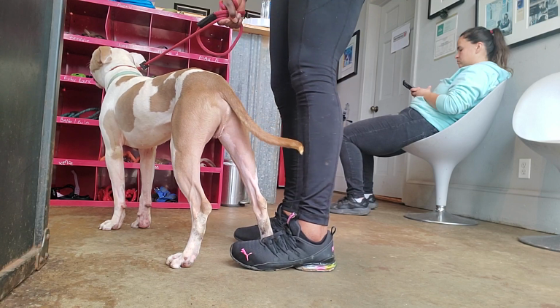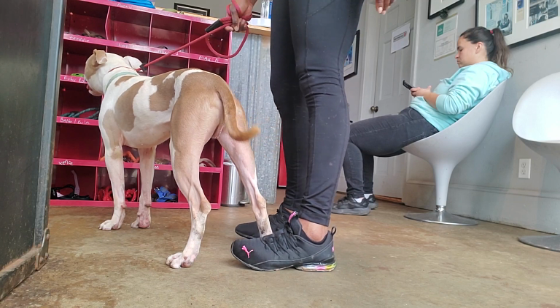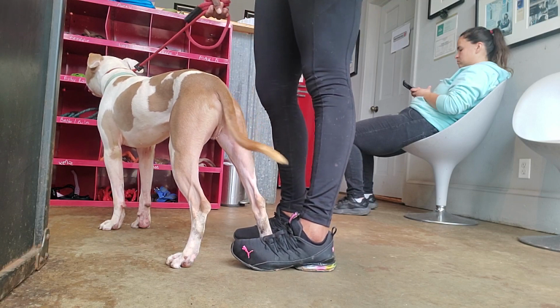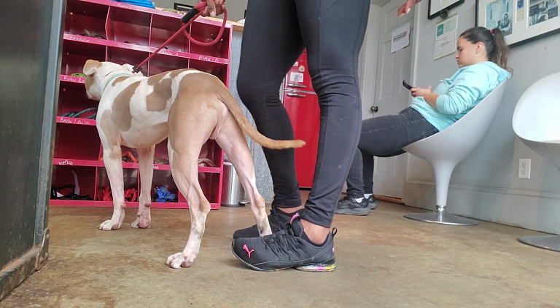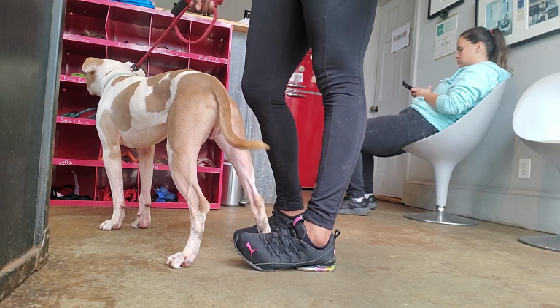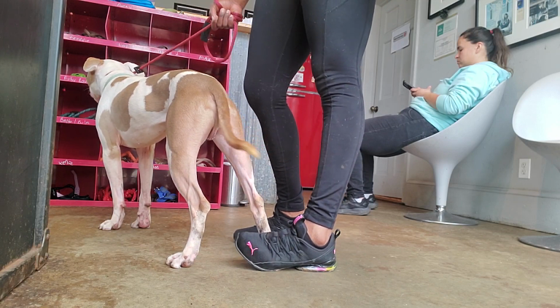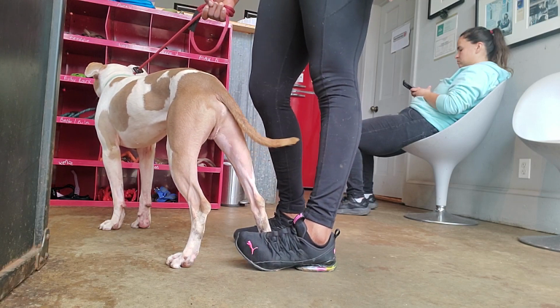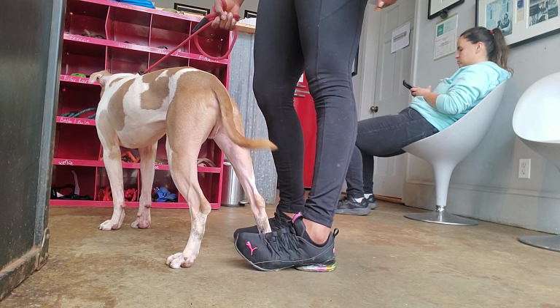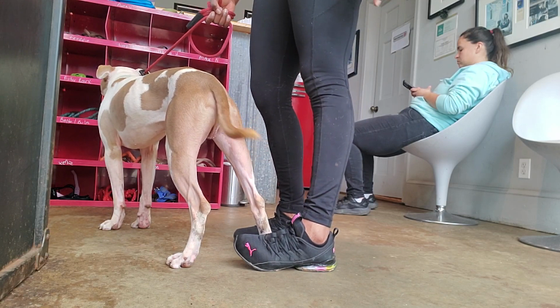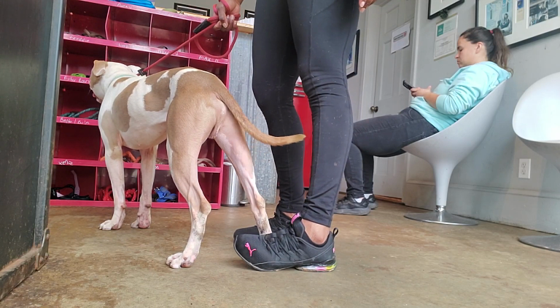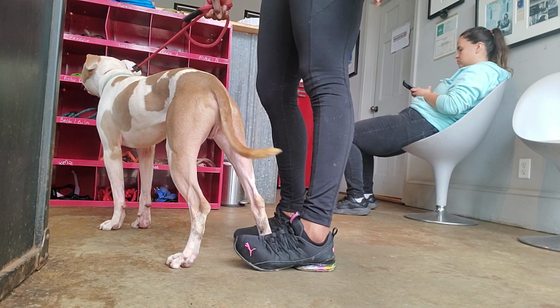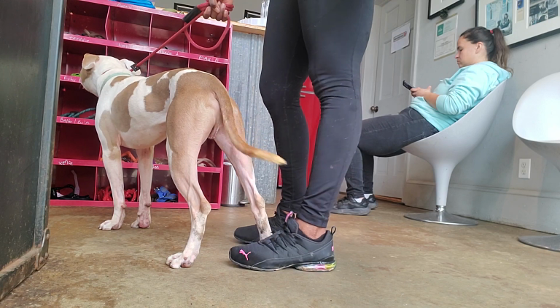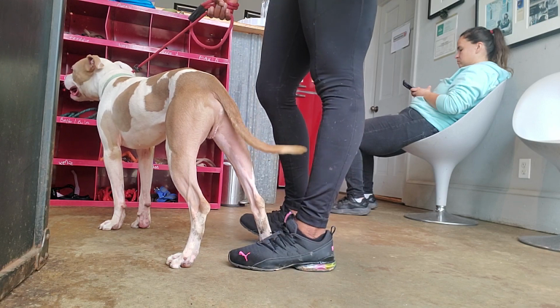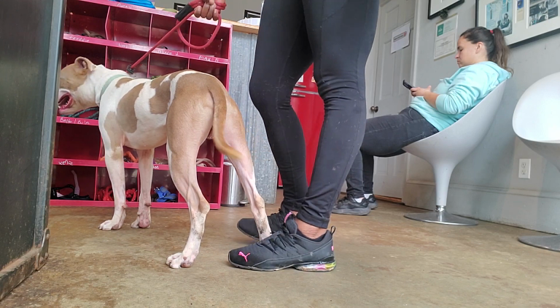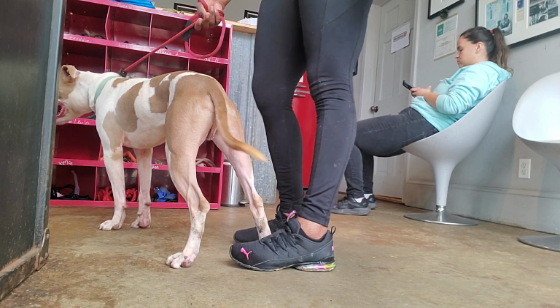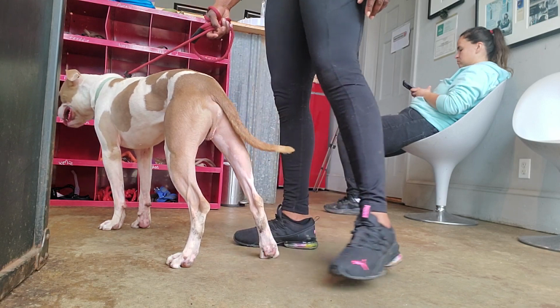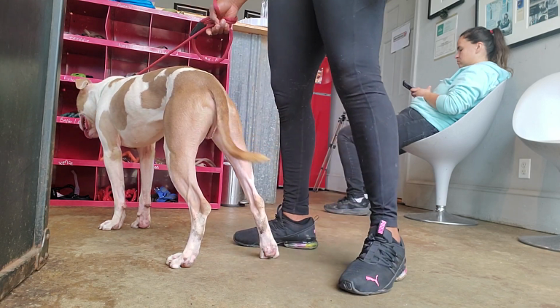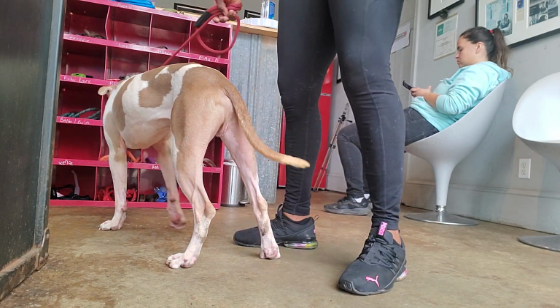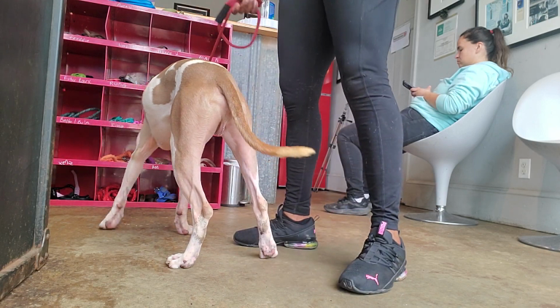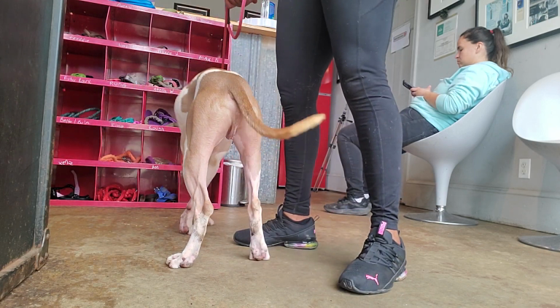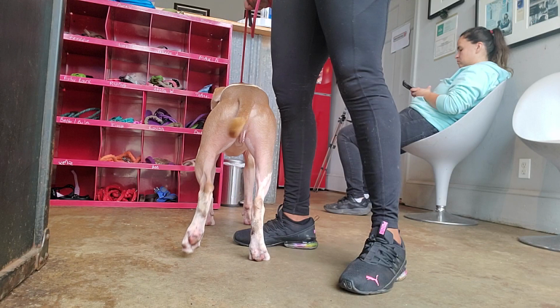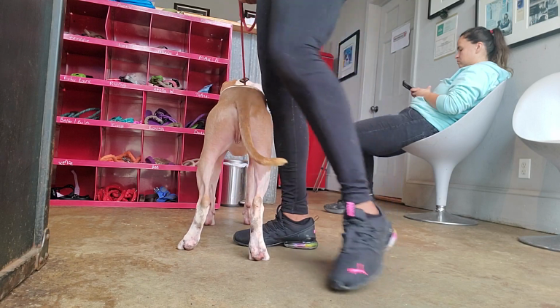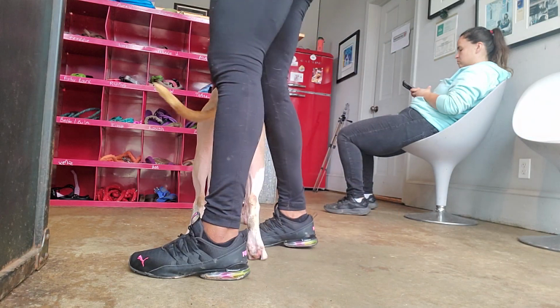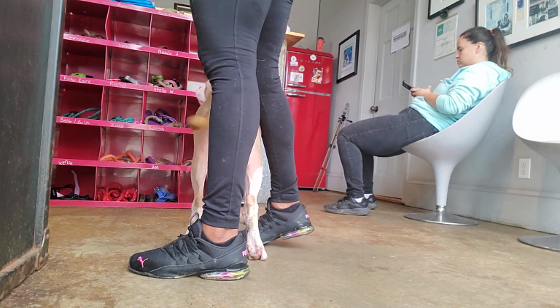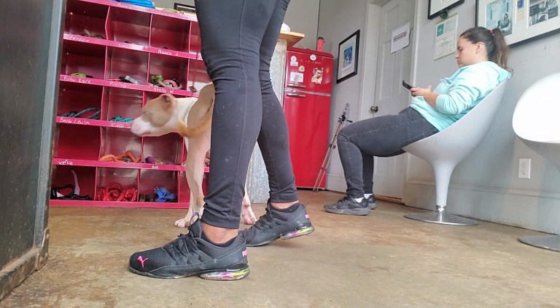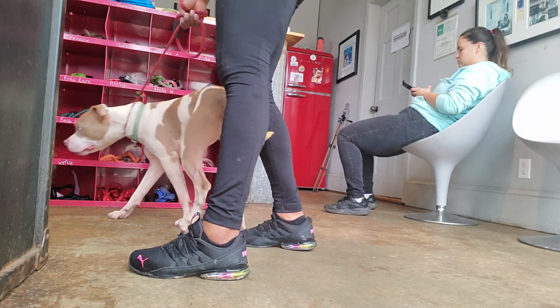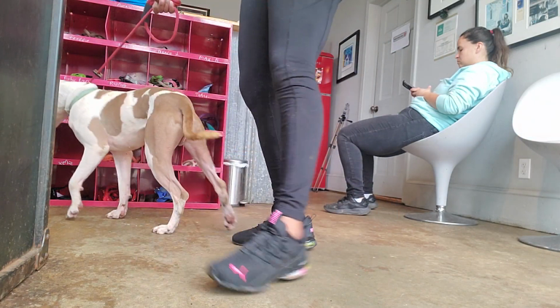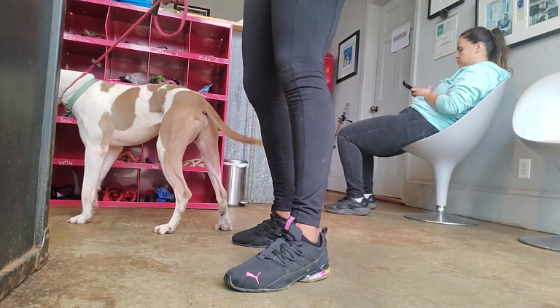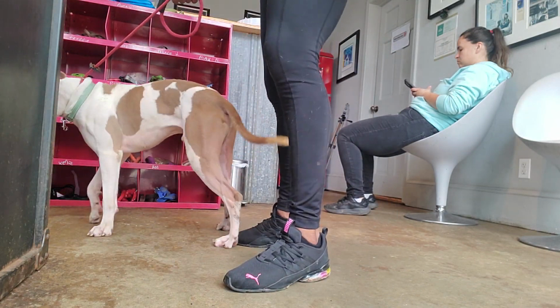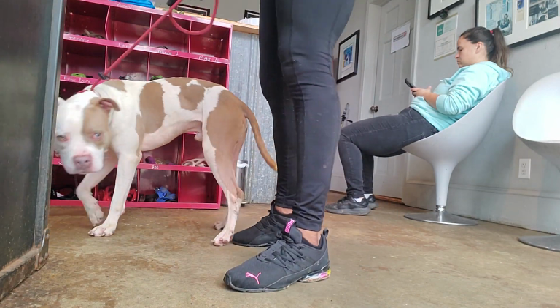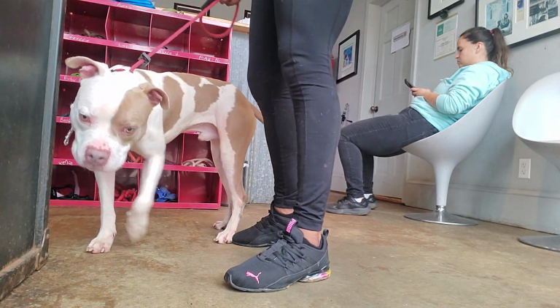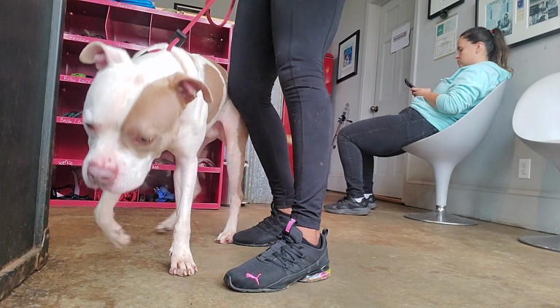That's actually what we're going to be doing for enrichment today. This is just one version of a Find It game that you can use with him. It helps him do something that's a natural behavior because dogs do sniff — that's how they learn the world.